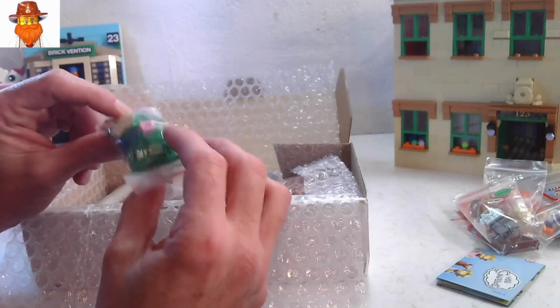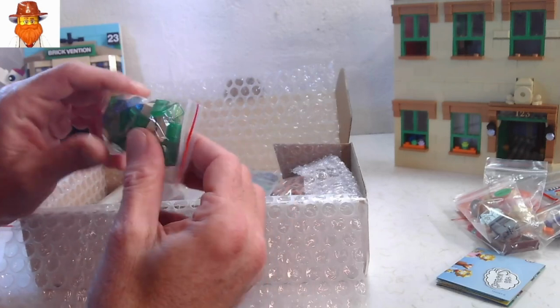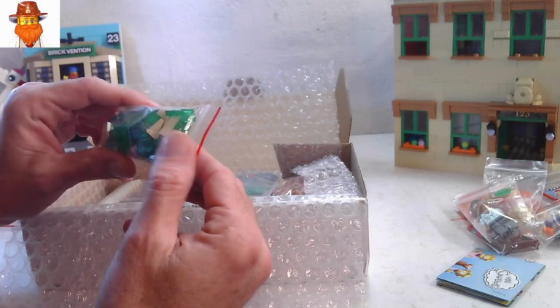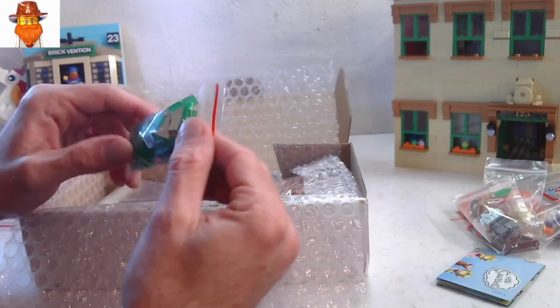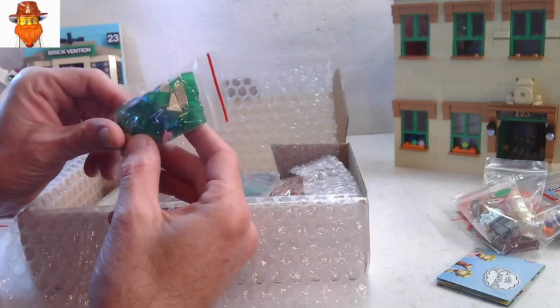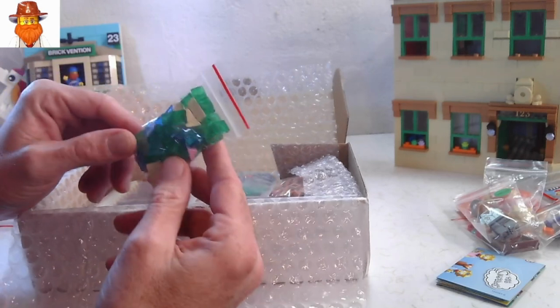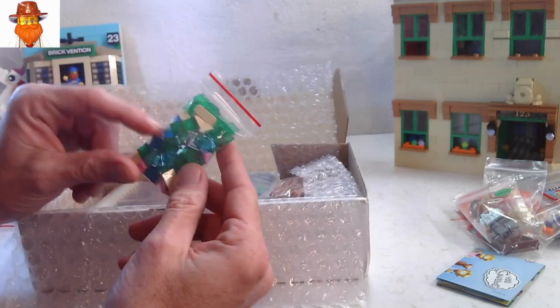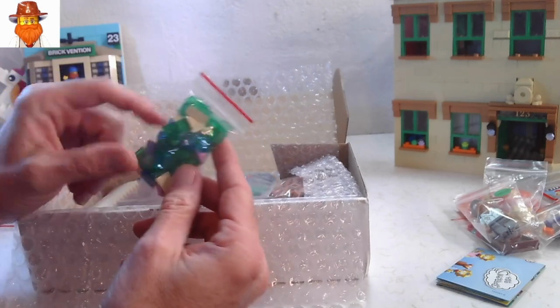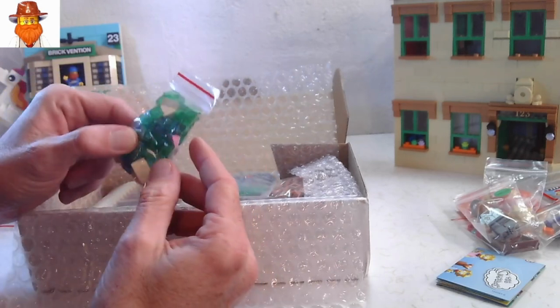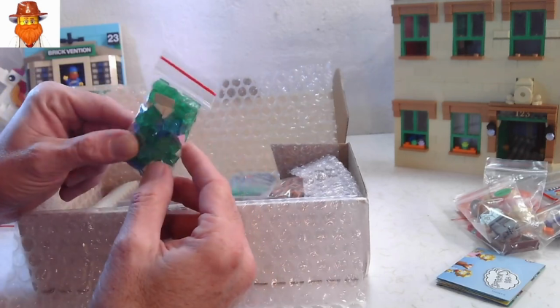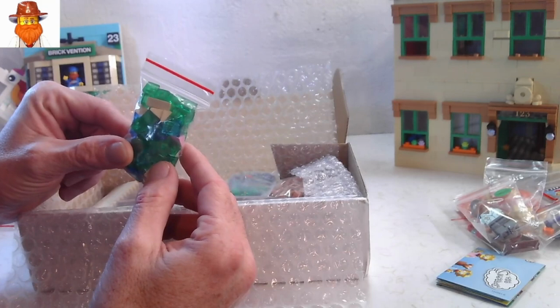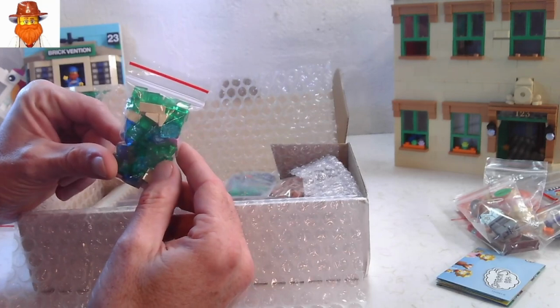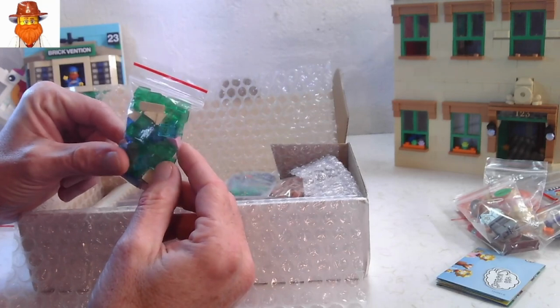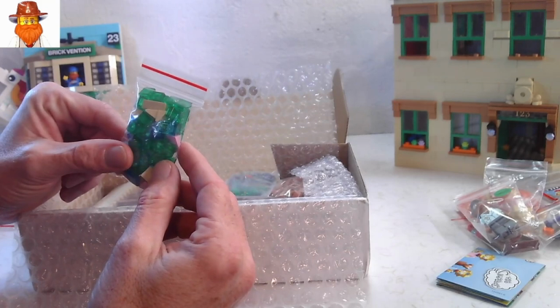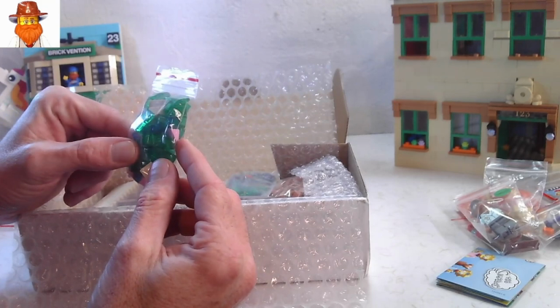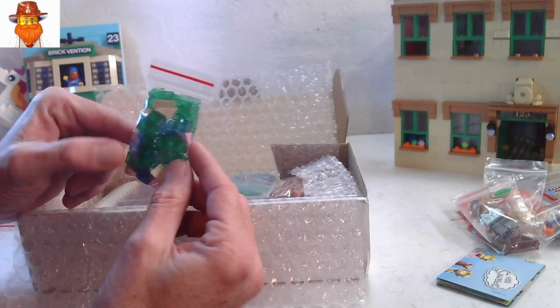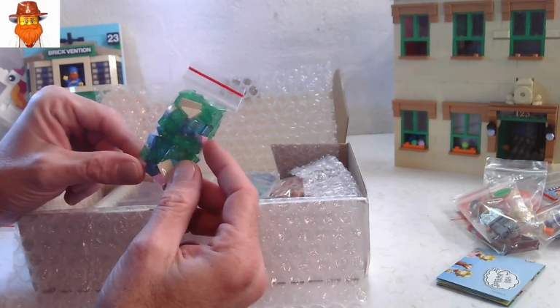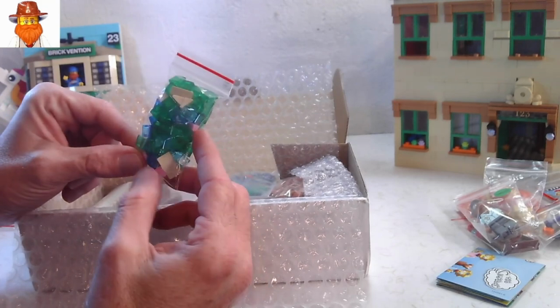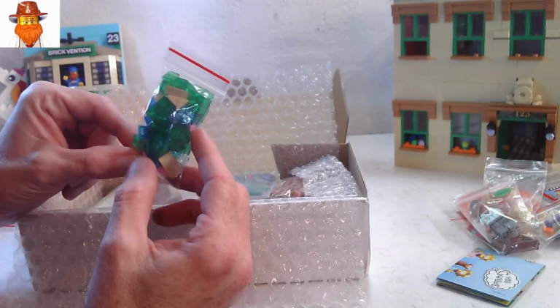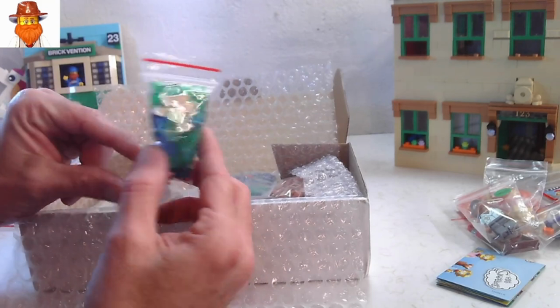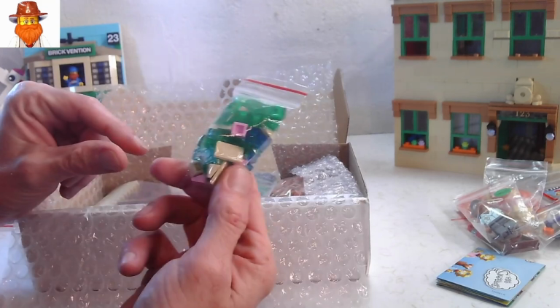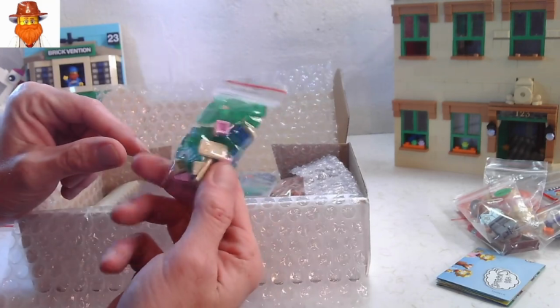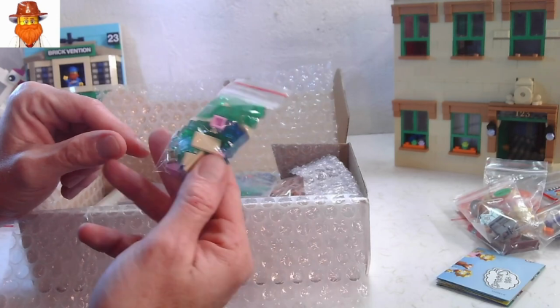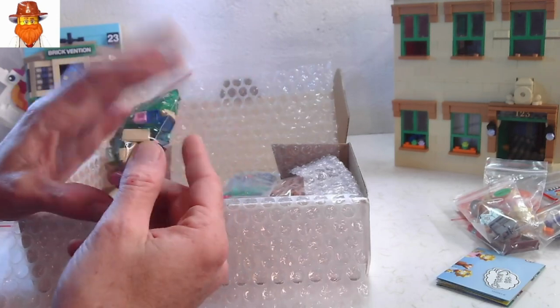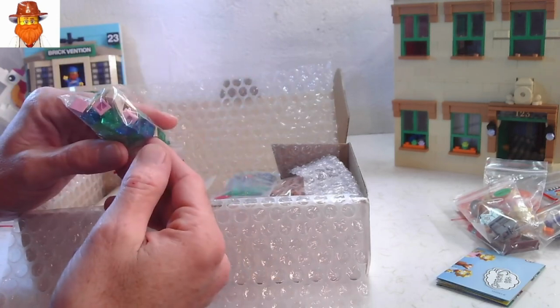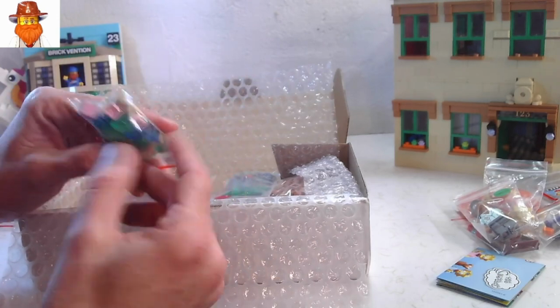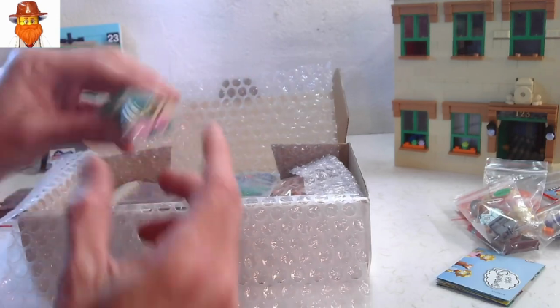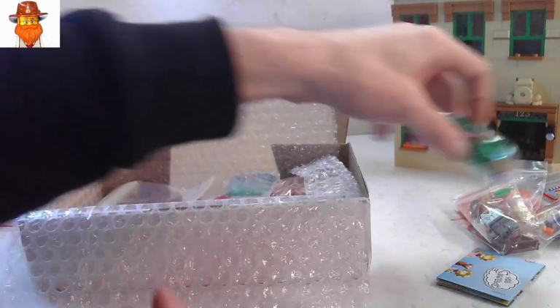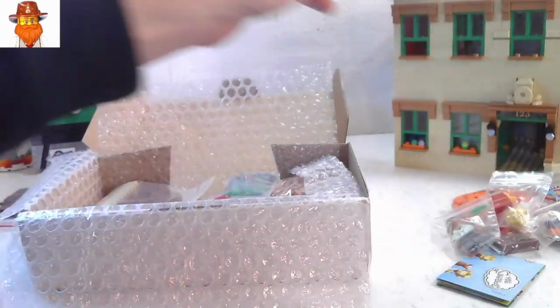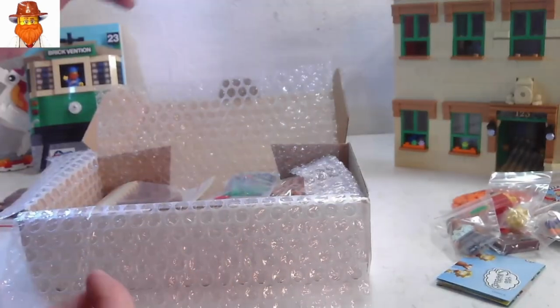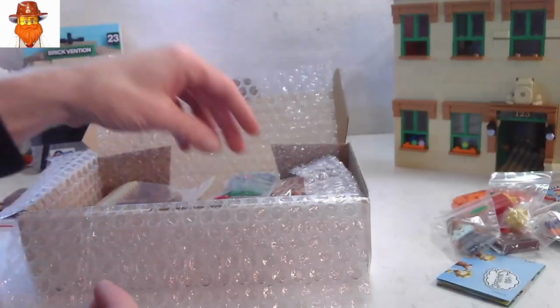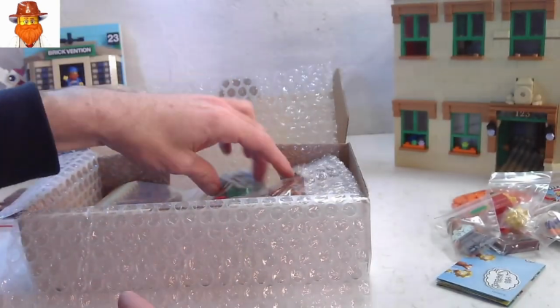Some more cheese wedges — I always like the trans green and blue type ones. And the other ones in there are for that same project.